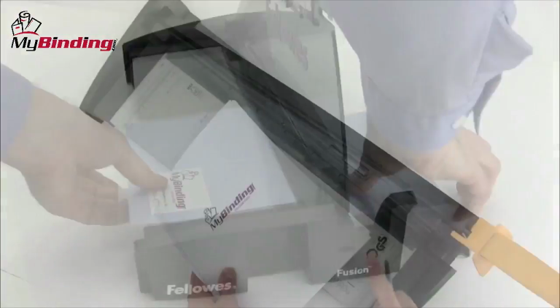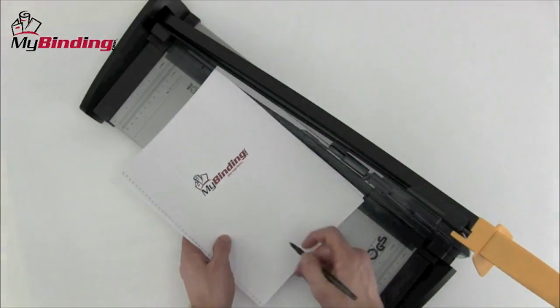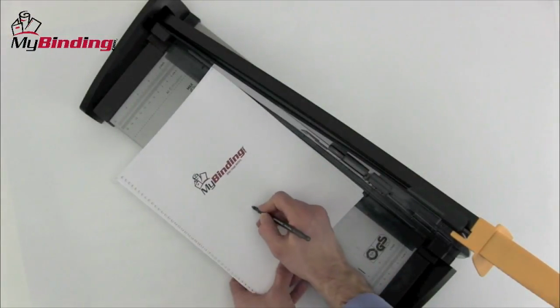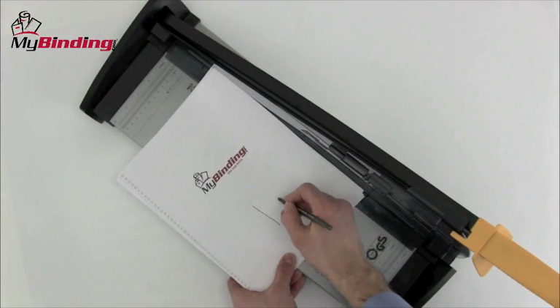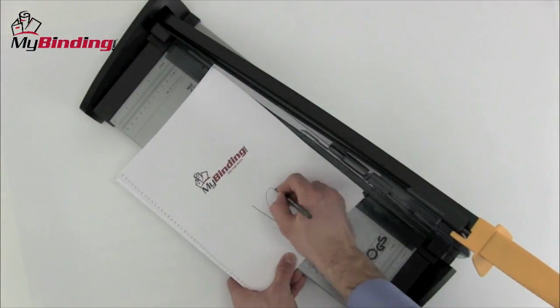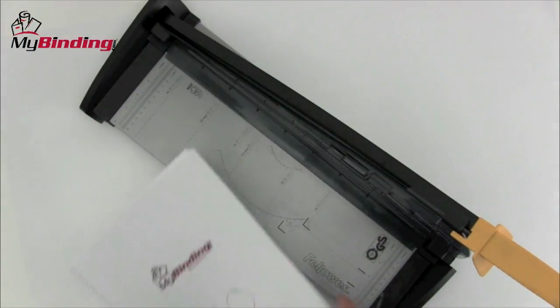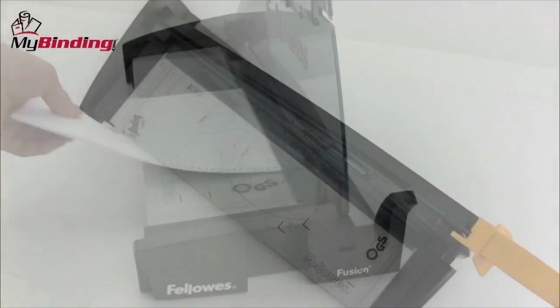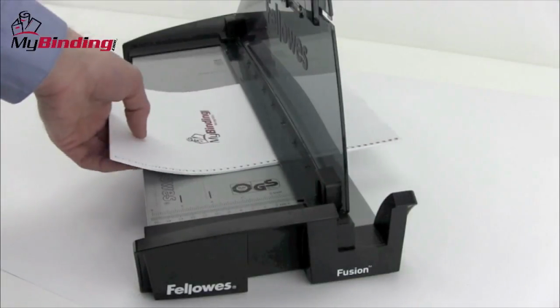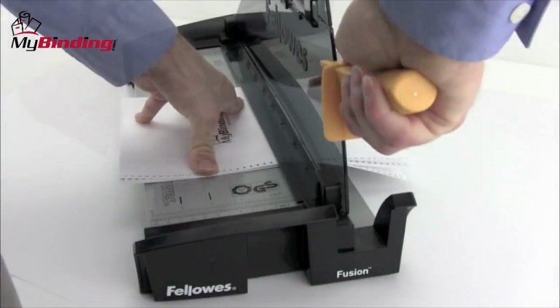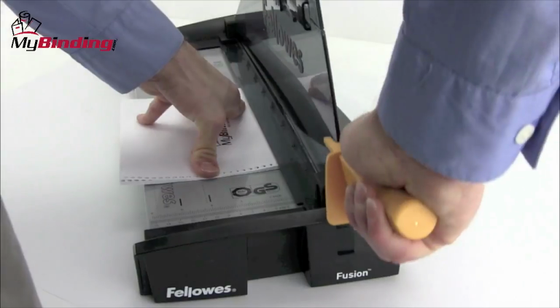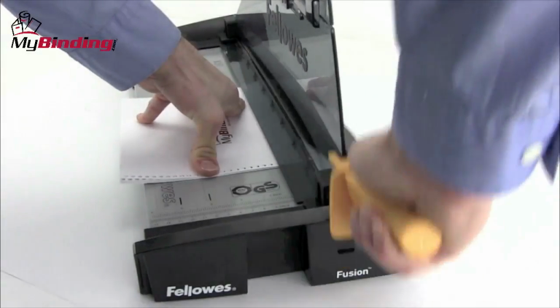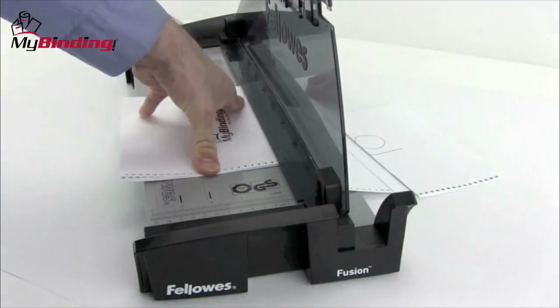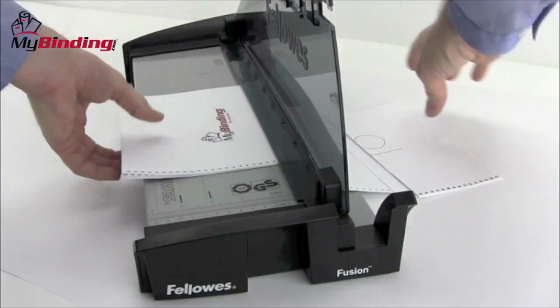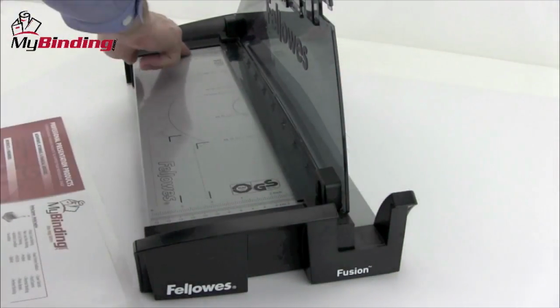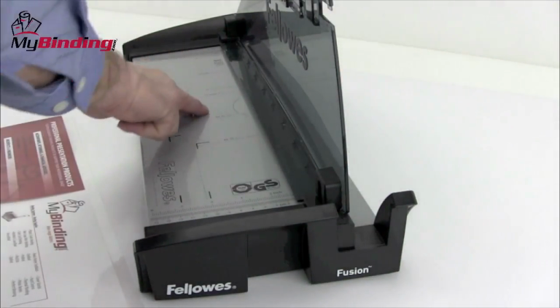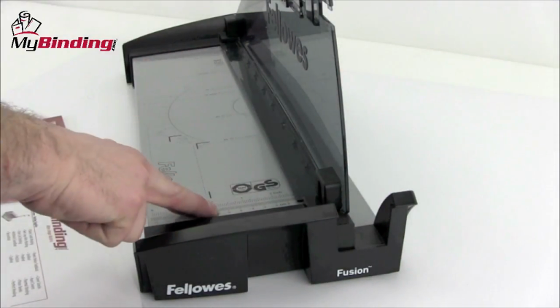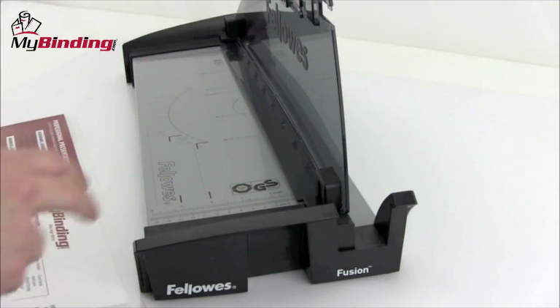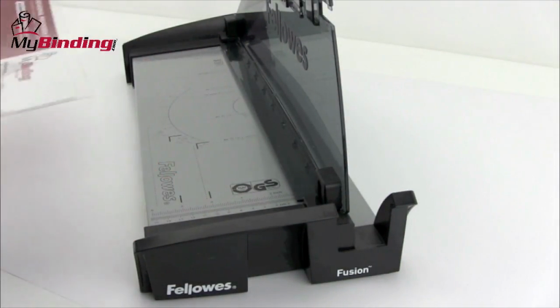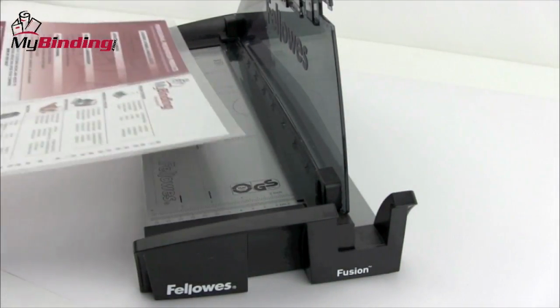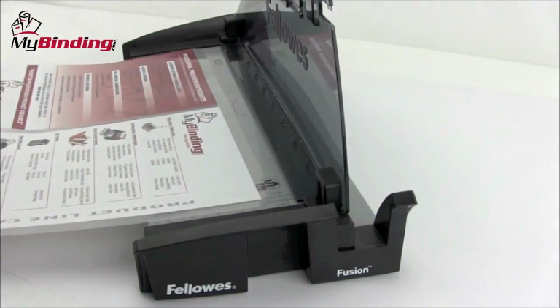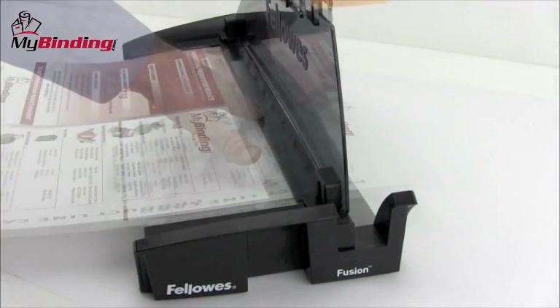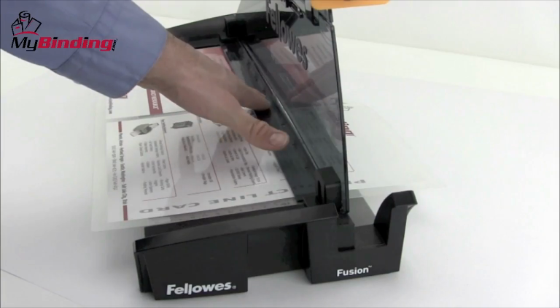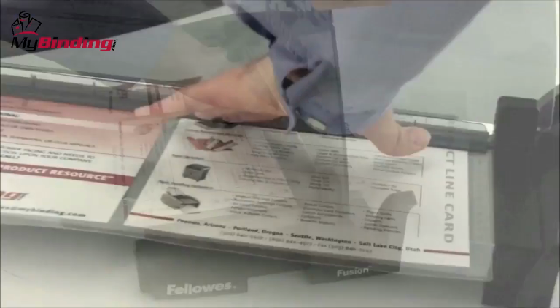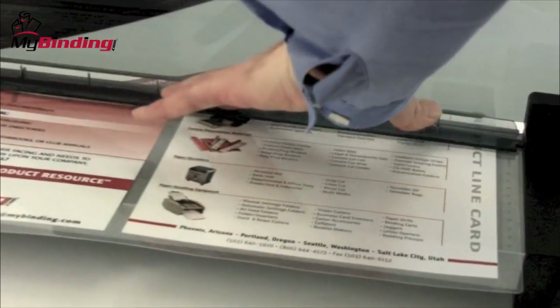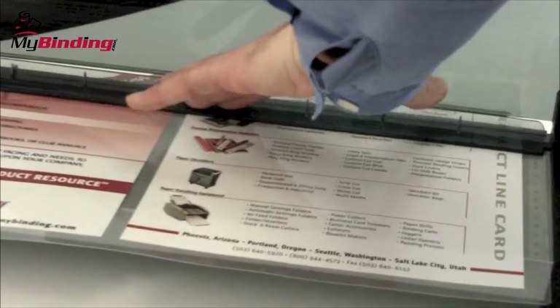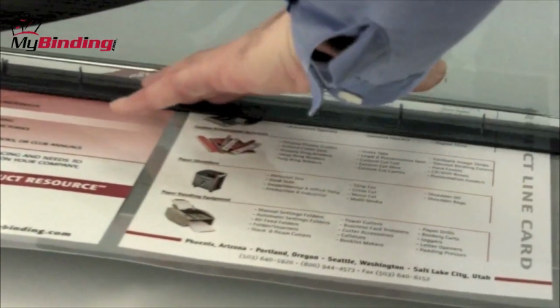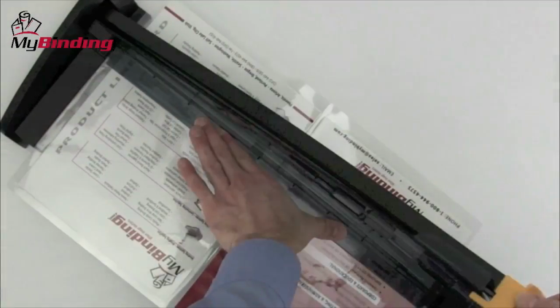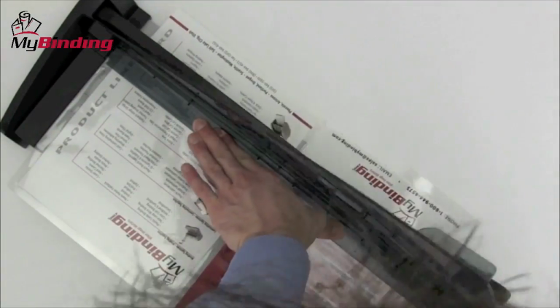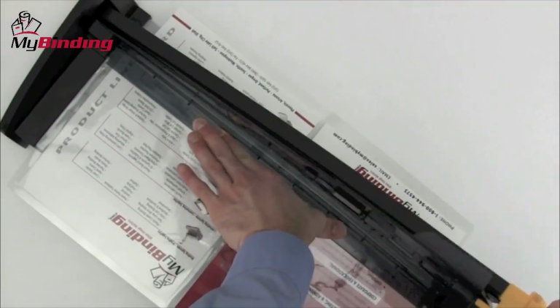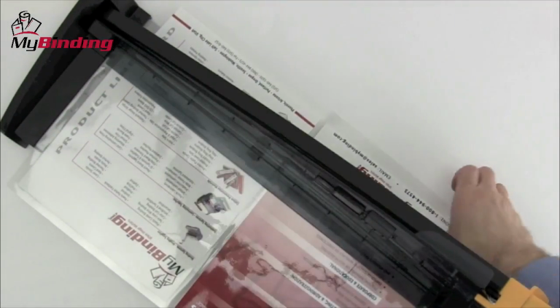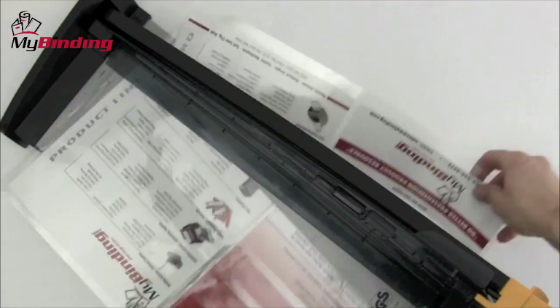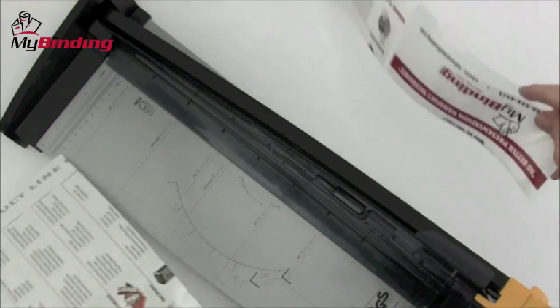The Fusion 180 has a cutting capacity of 10 sheets of 20-pound paper per trim. With an 18-inch table, you'll be able to trim documents of many different sizes including legal size, double size, poster size — anything up to 18 inches. The push down finger guard also doubles as a paper holder.